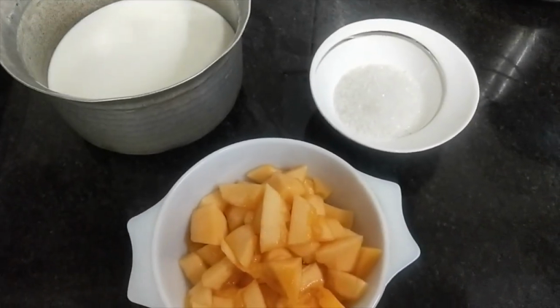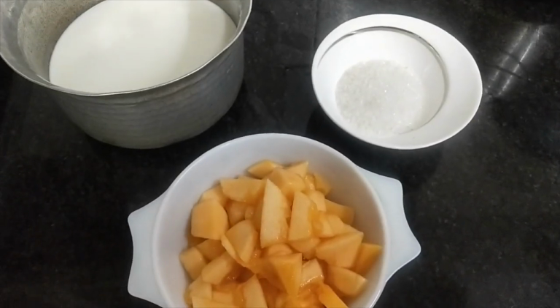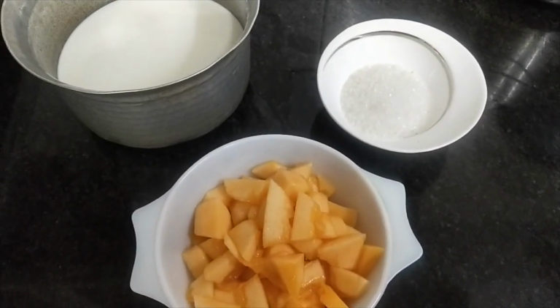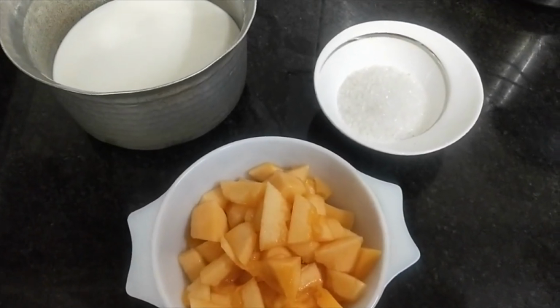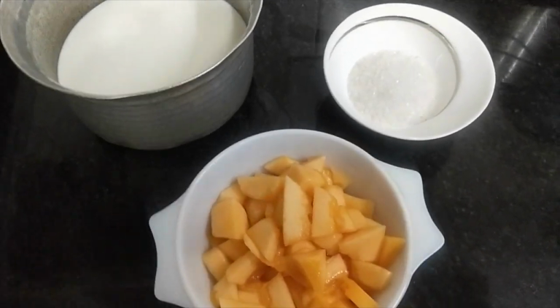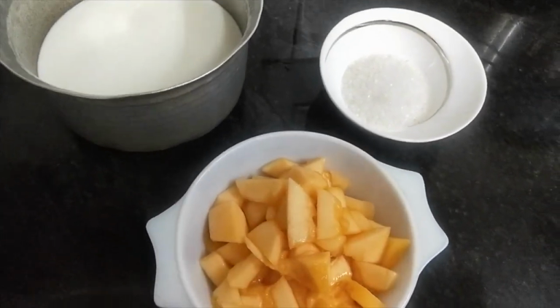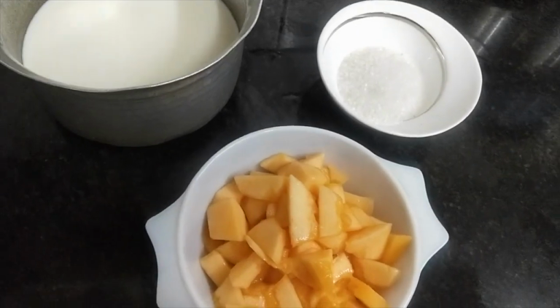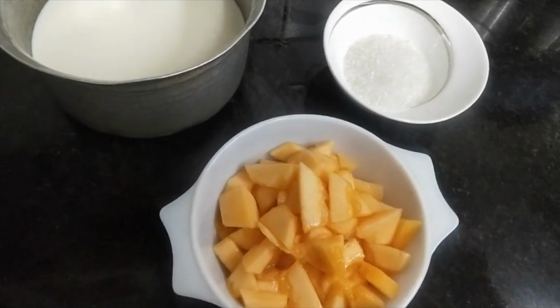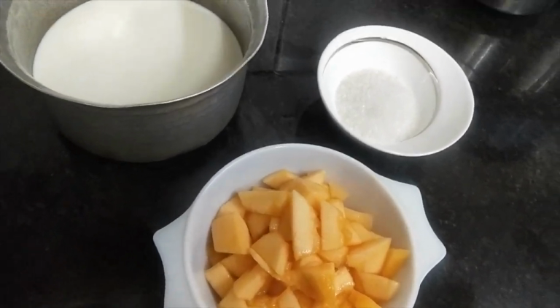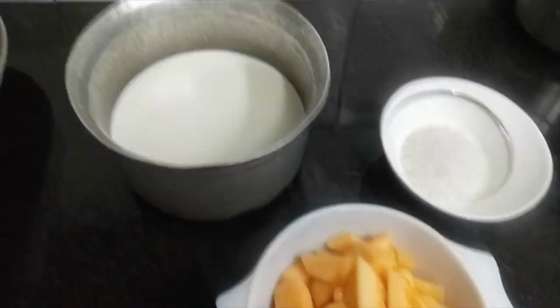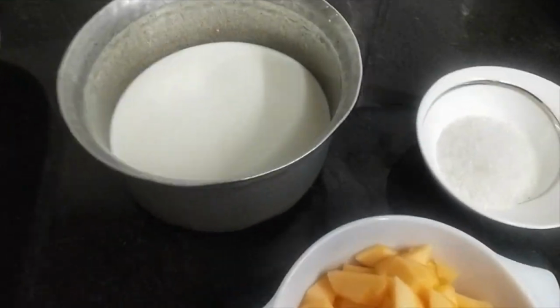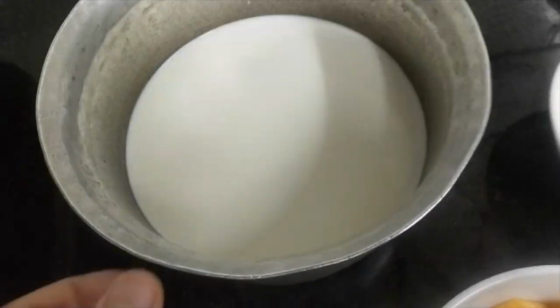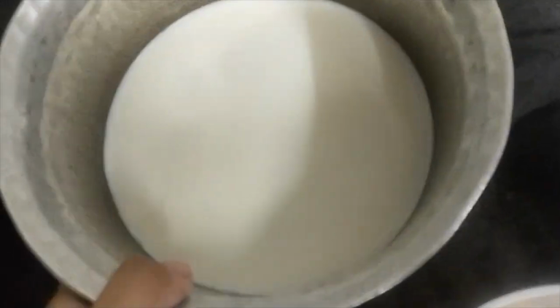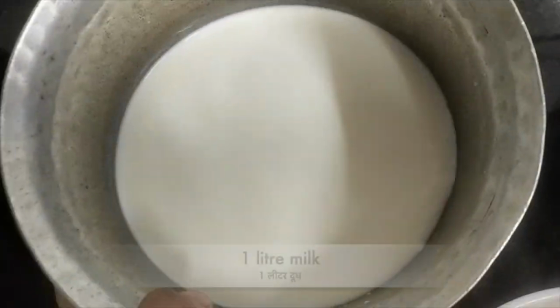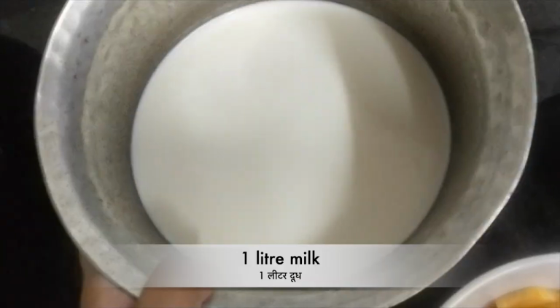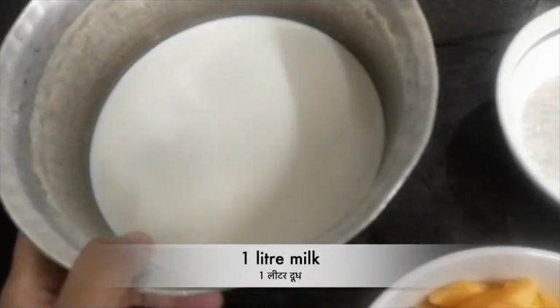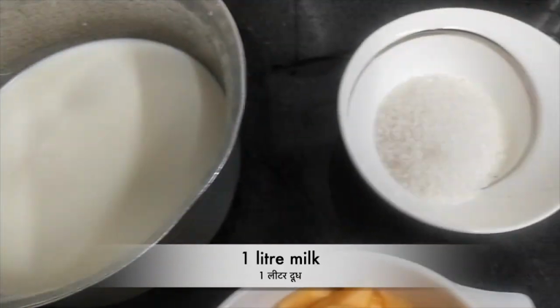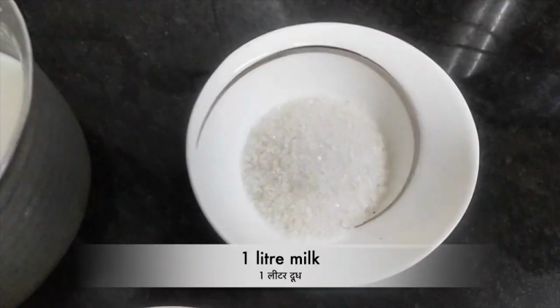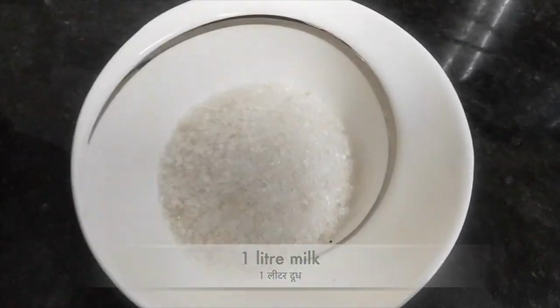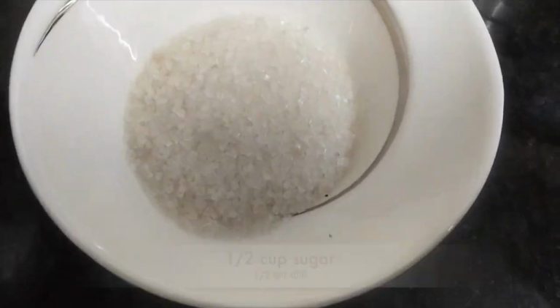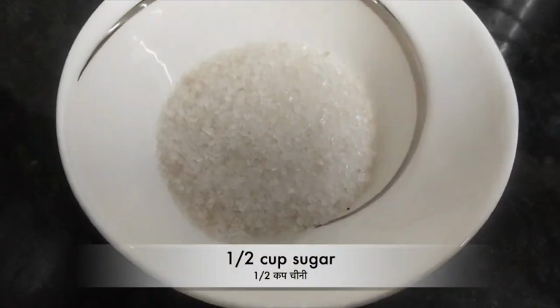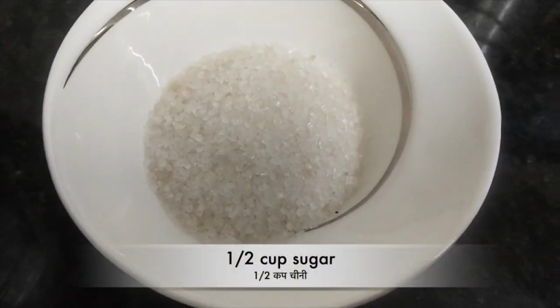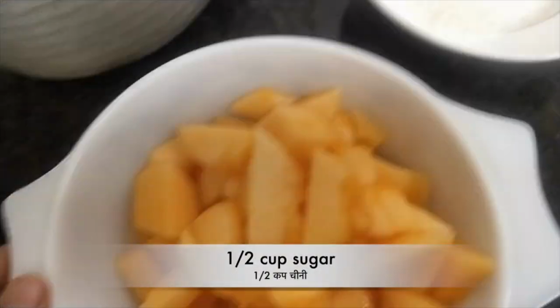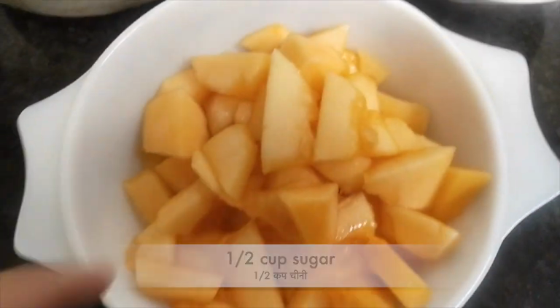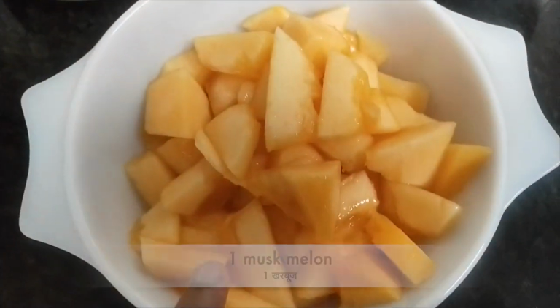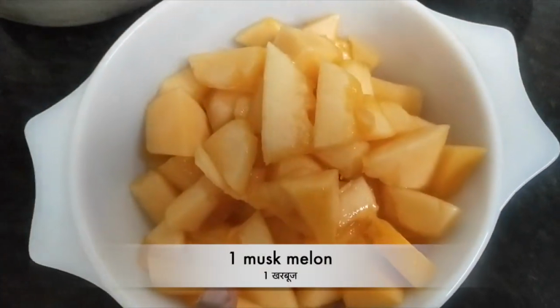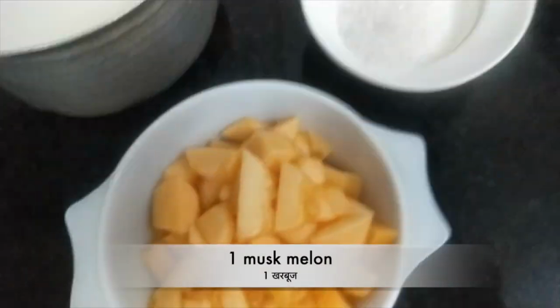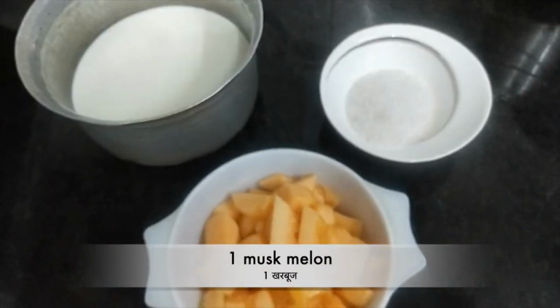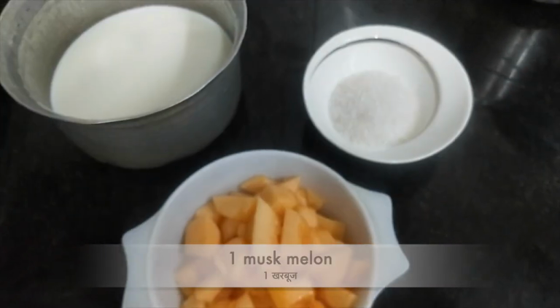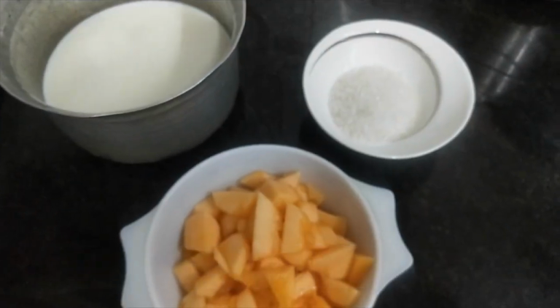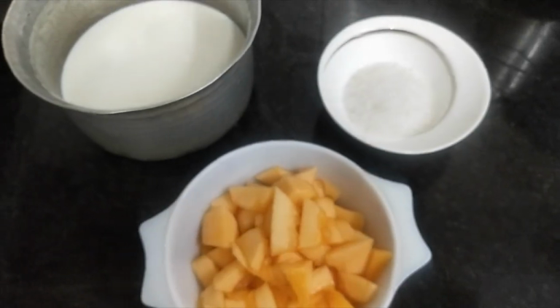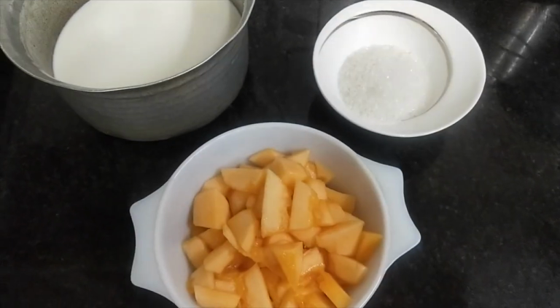Hello and welcome to my channel Shibaaz Kitchen. Today we are going to make musk melon milkshake, or kharbuja milkshake. We need milk, sugar, and musk melon or kharbuja. So let's start.